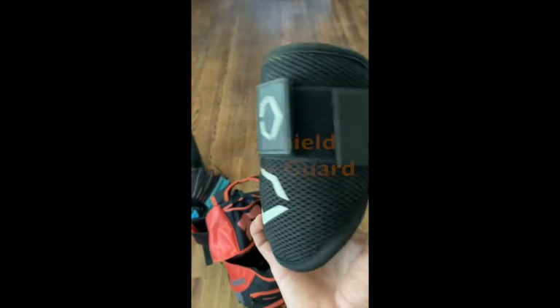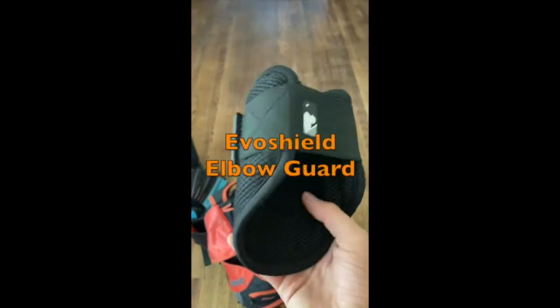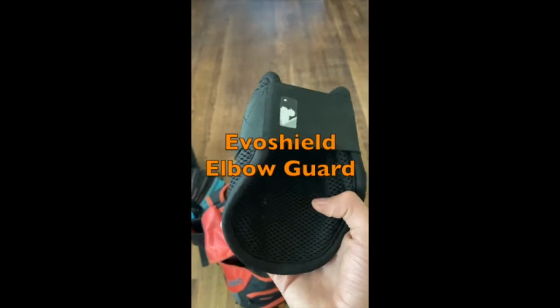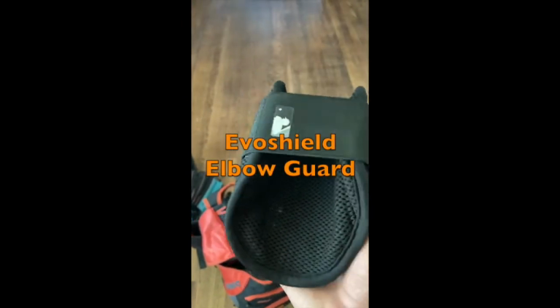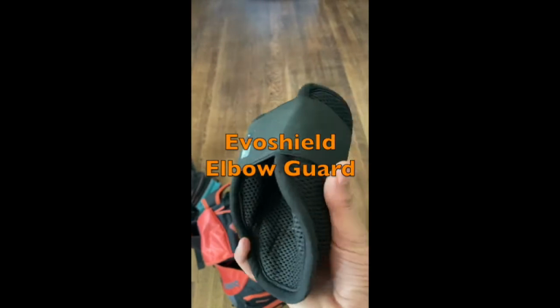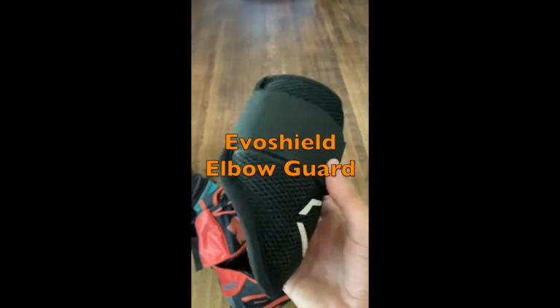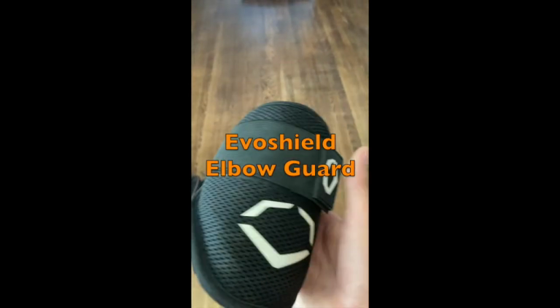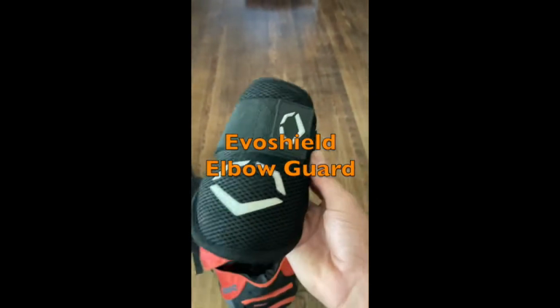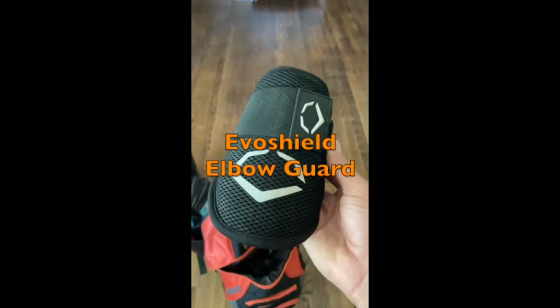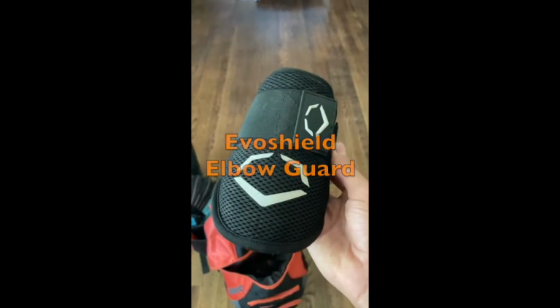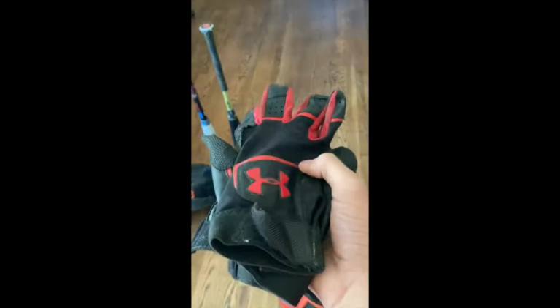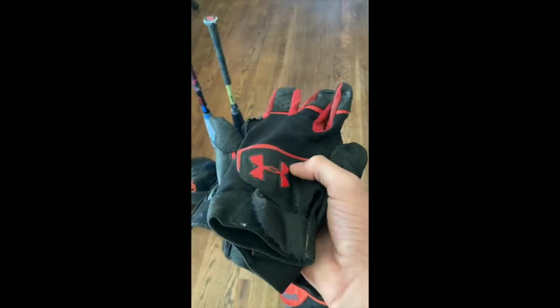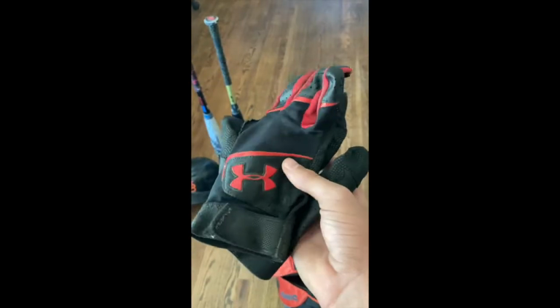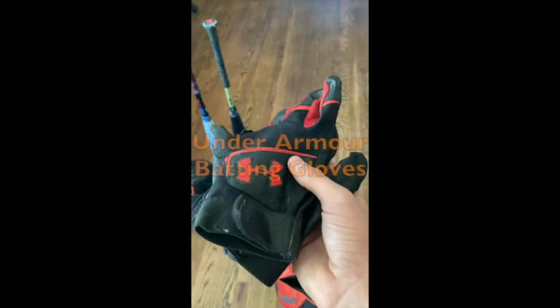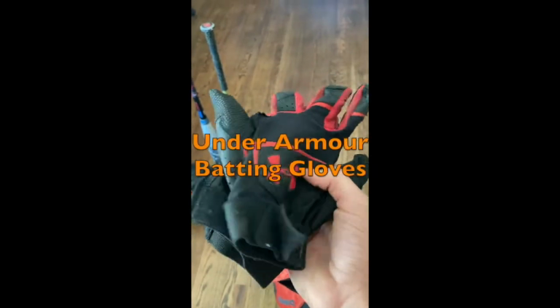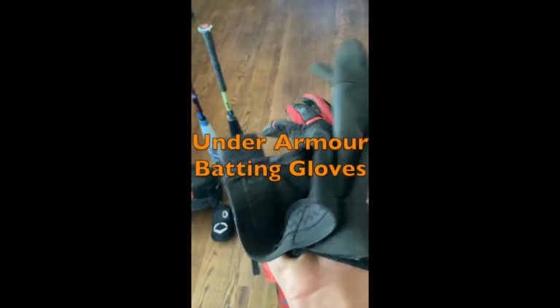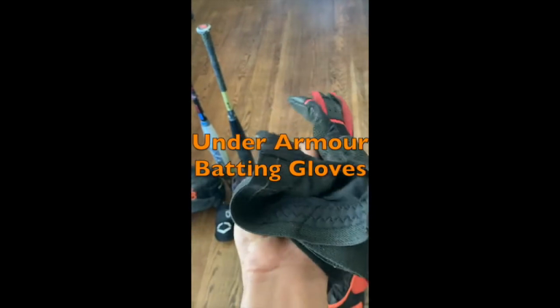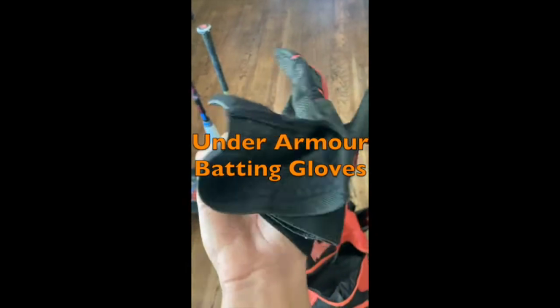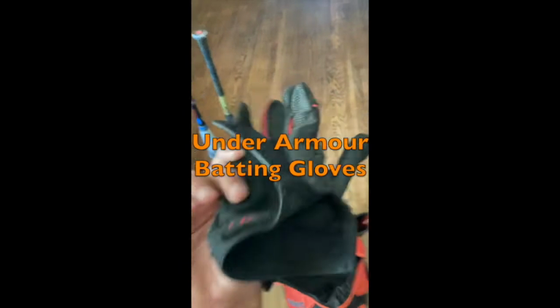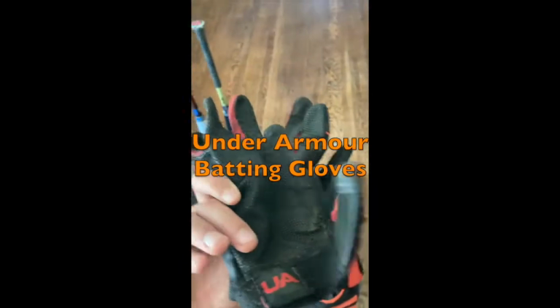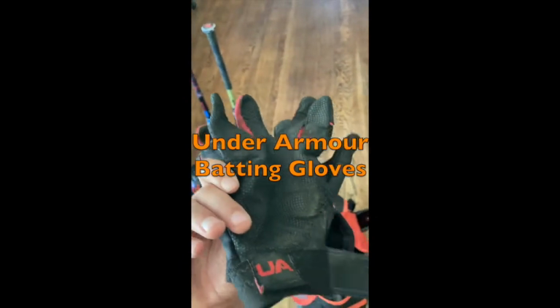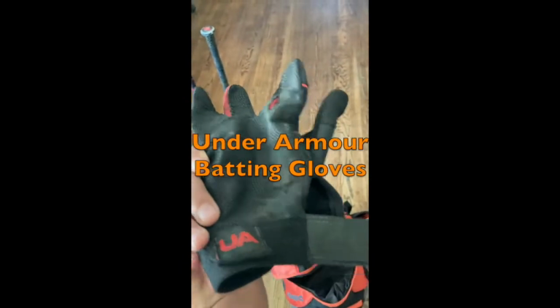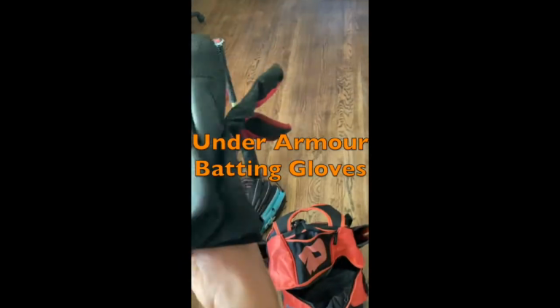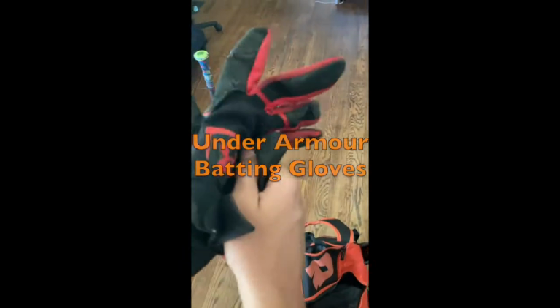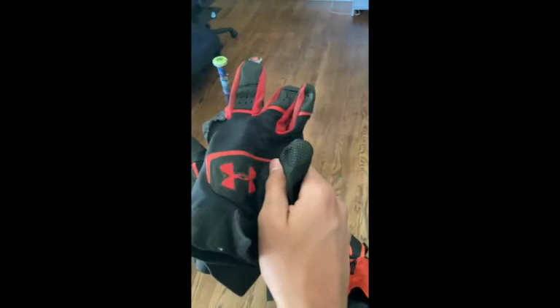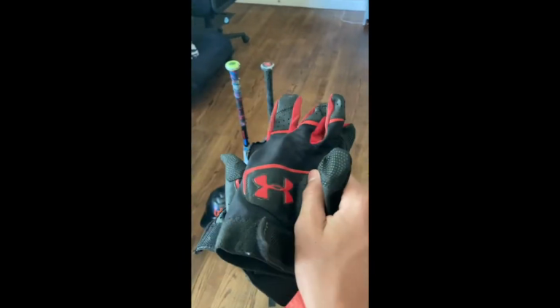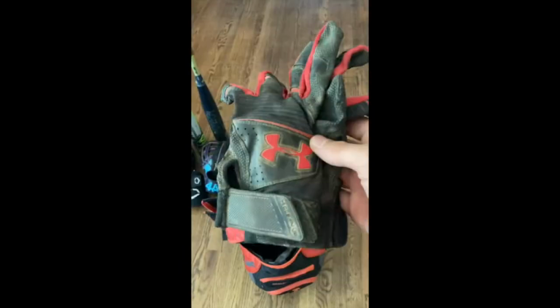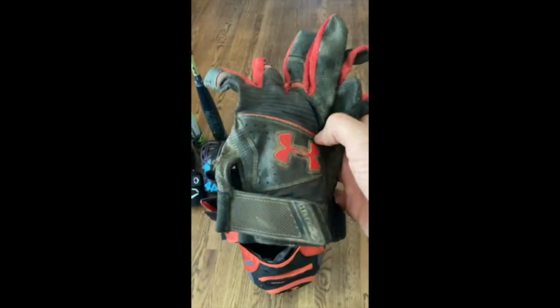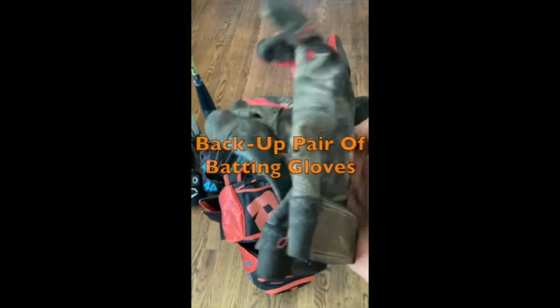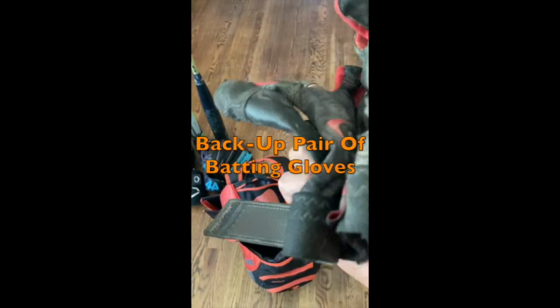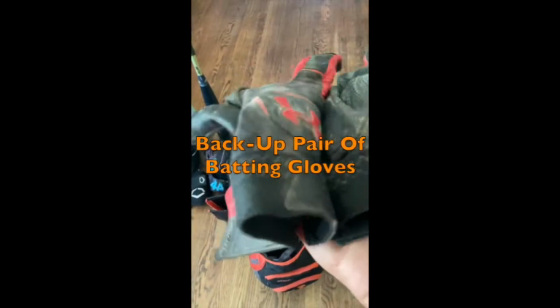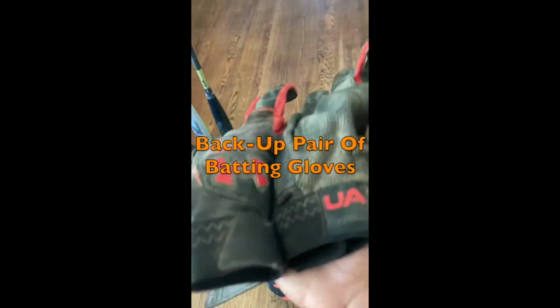Evoshield Elbow Guard. Under Armour Batting Gloves. Backup pair of batting gloves.